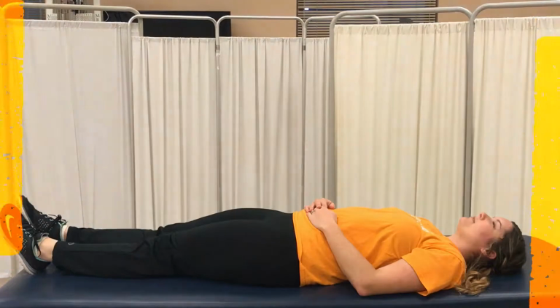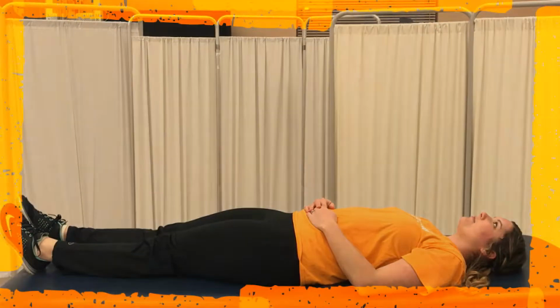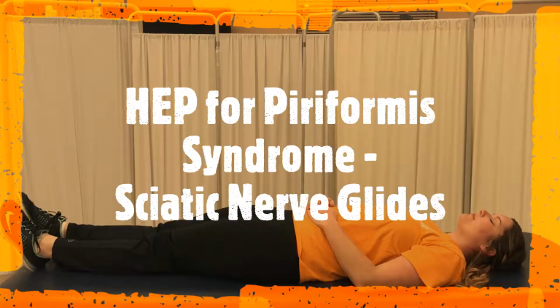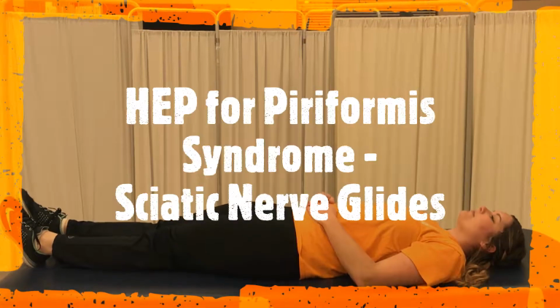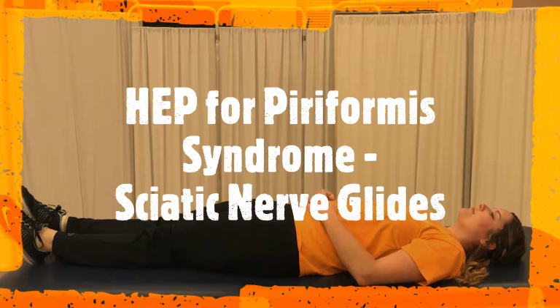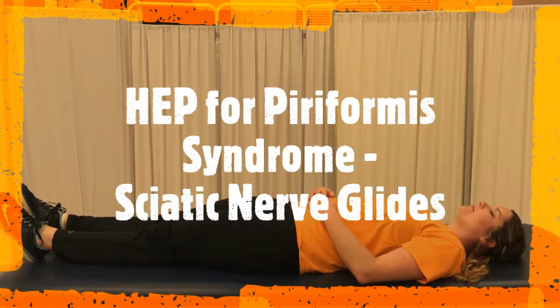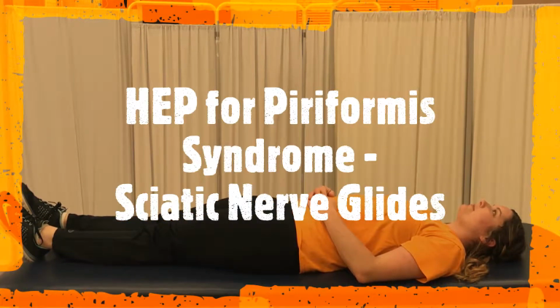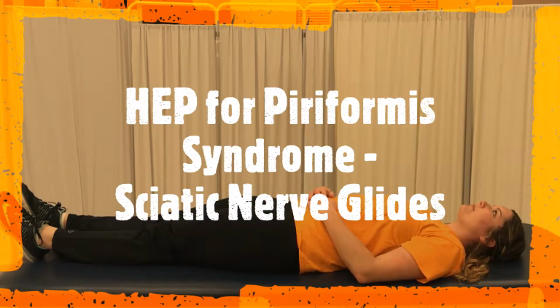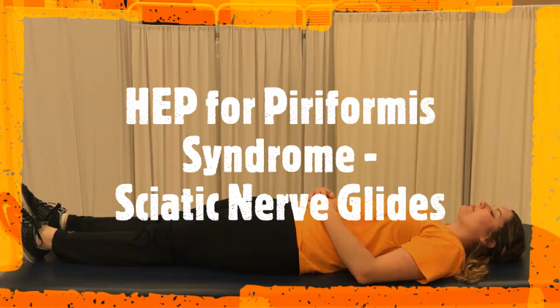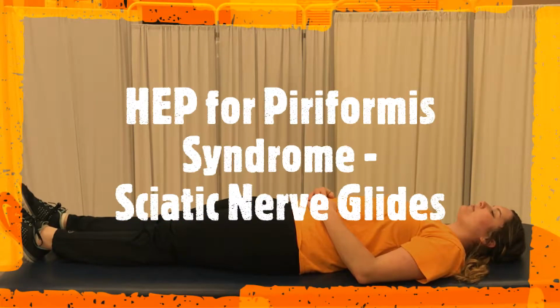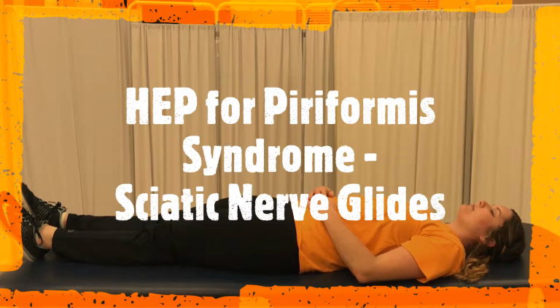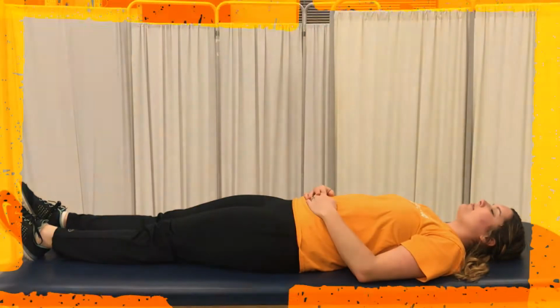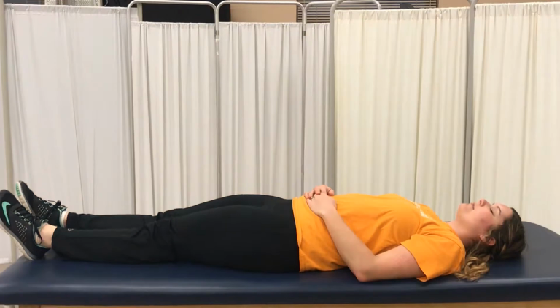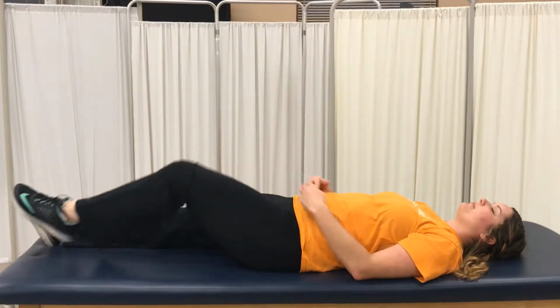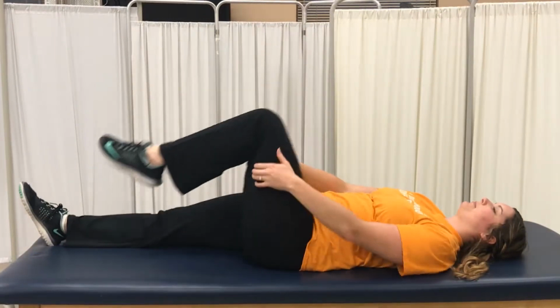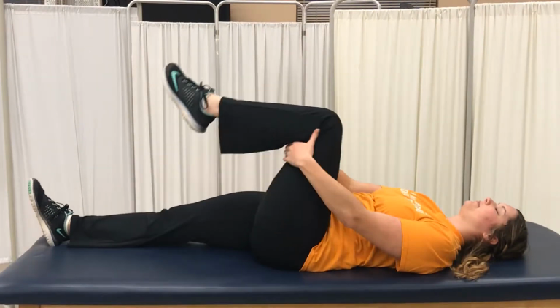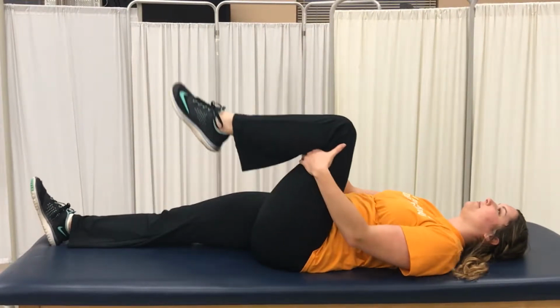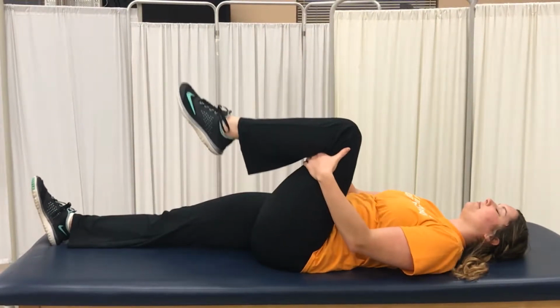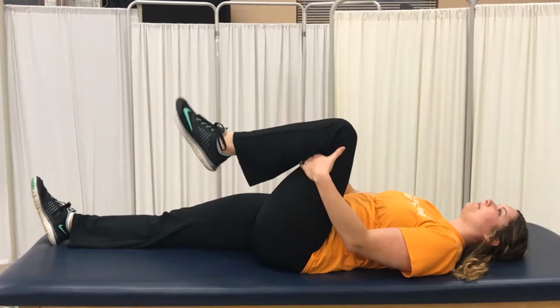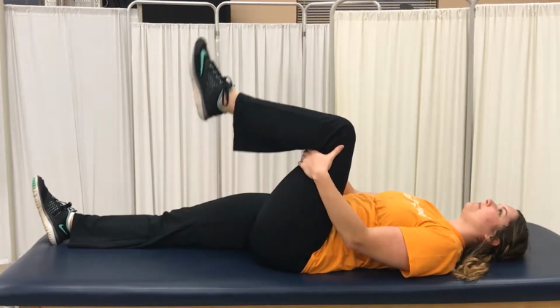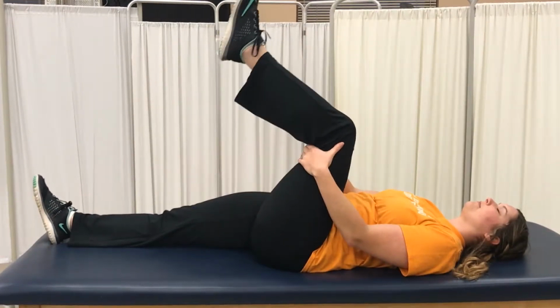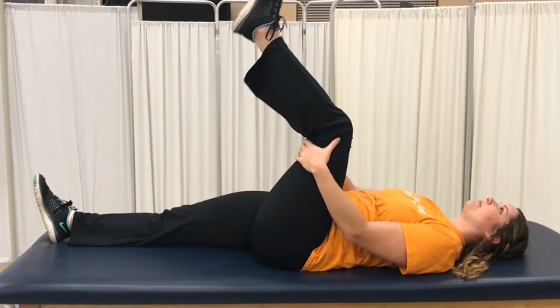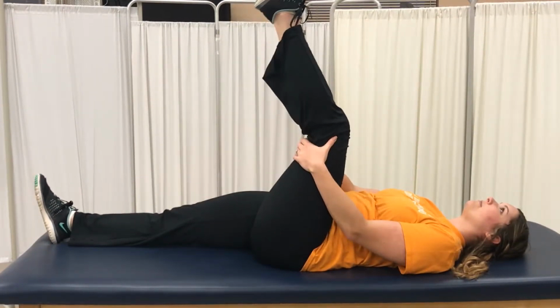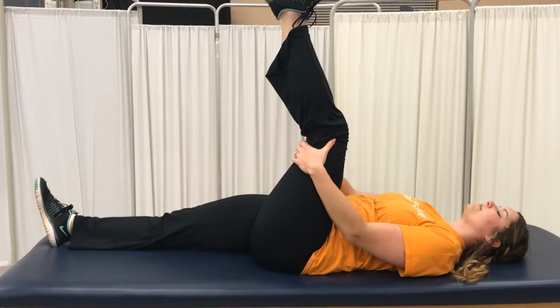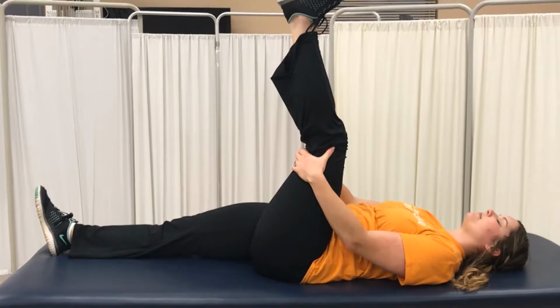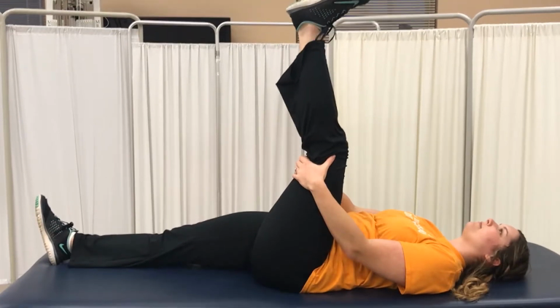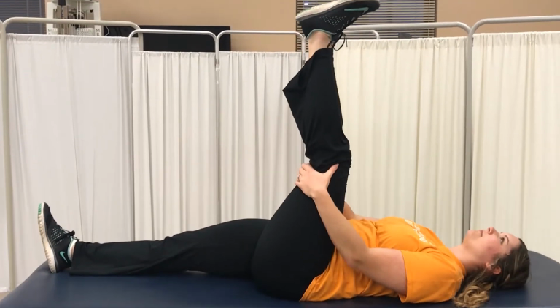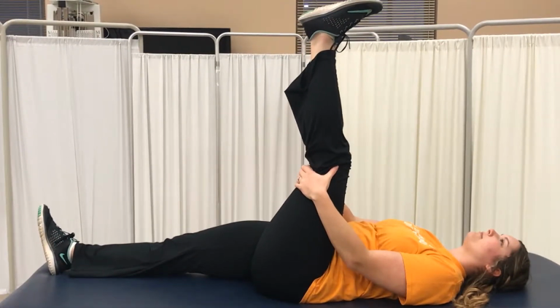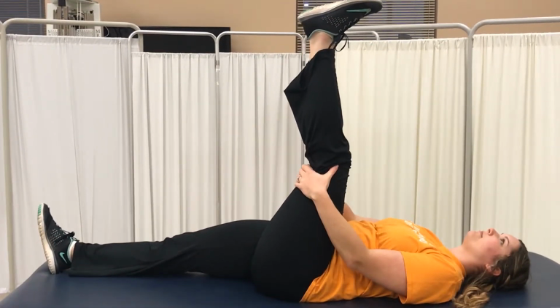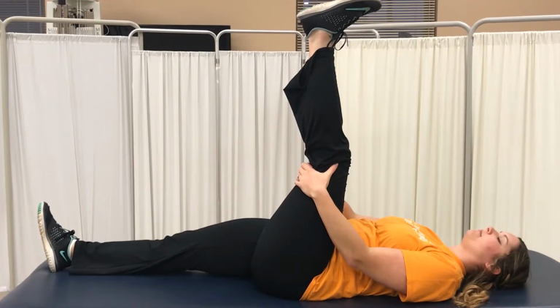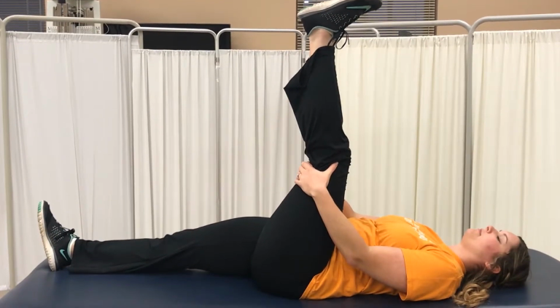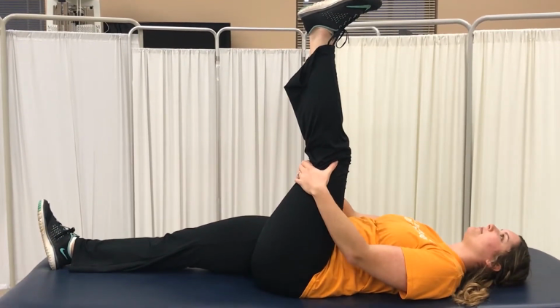The next exercise for the home exercise program: the patient will lay on their back, bring their leg up towards their chest, and hold behind their knee. The patient will then straighten their leg as best as possible until they feel a stretch.